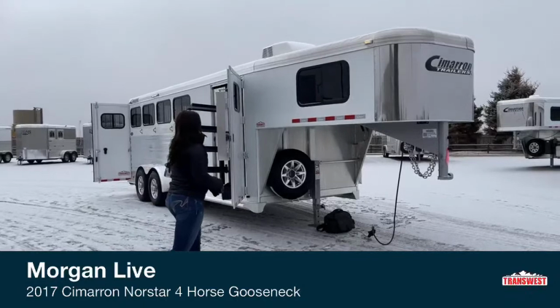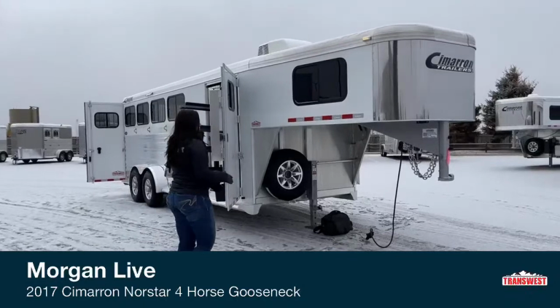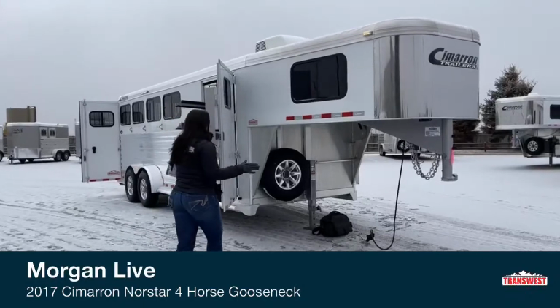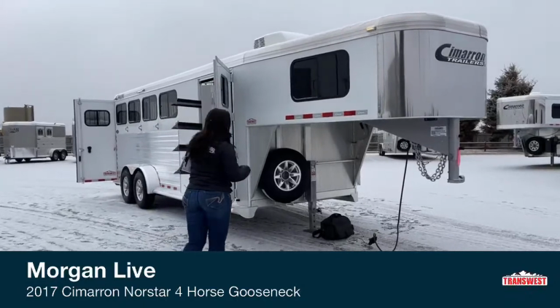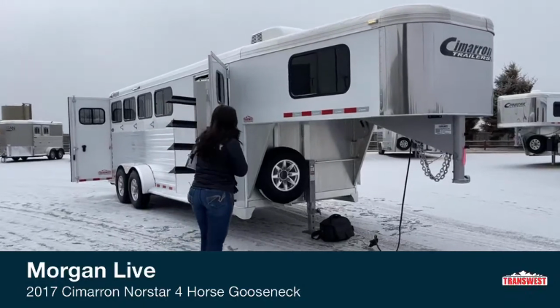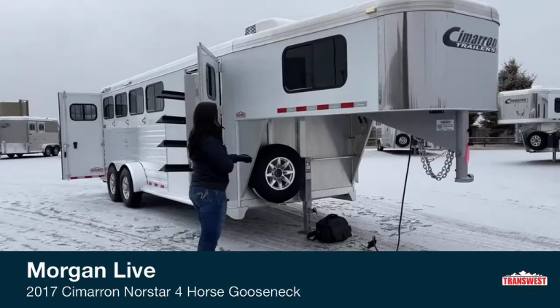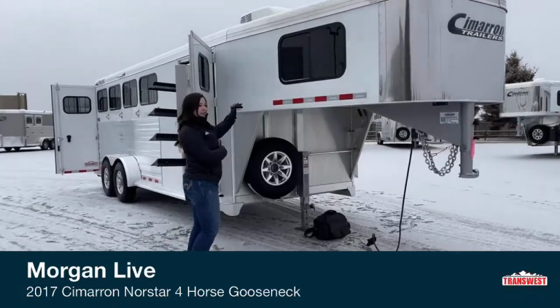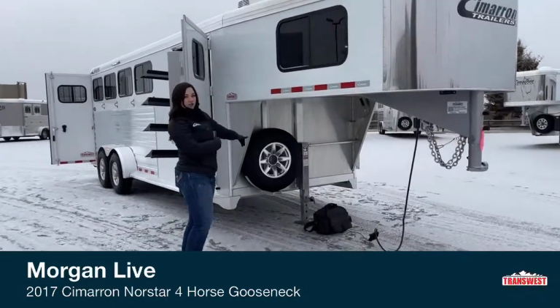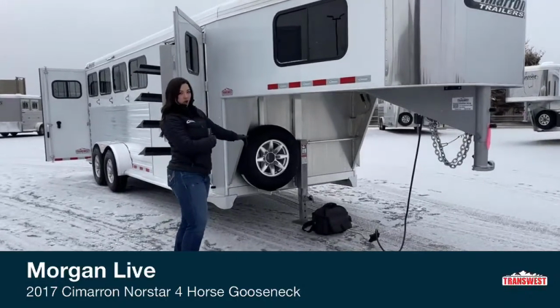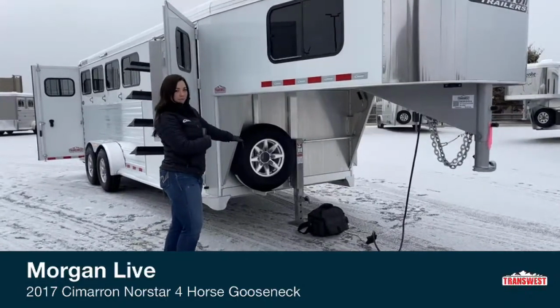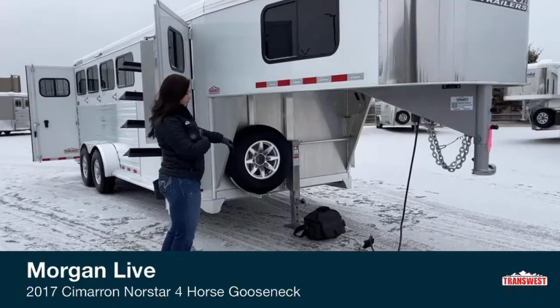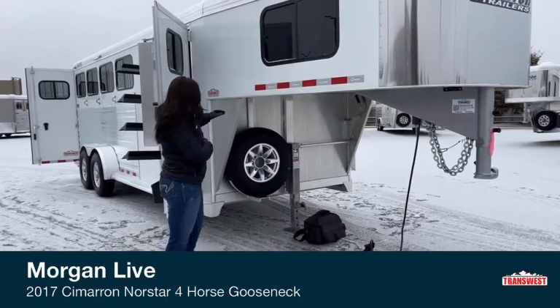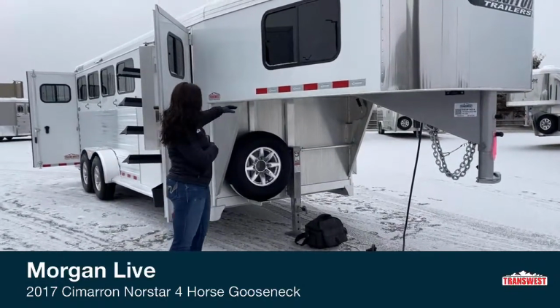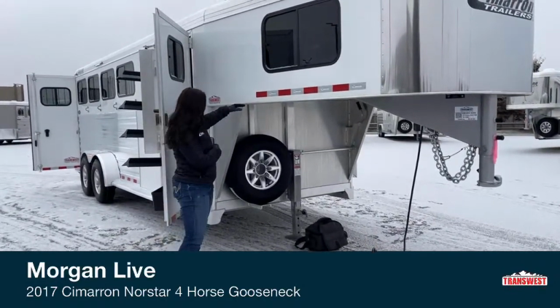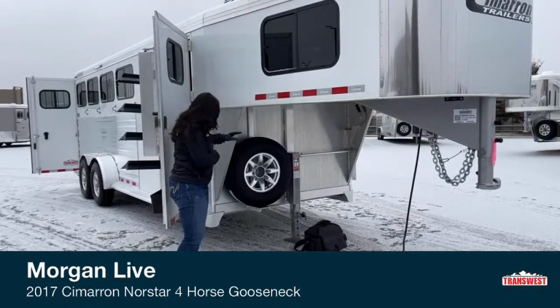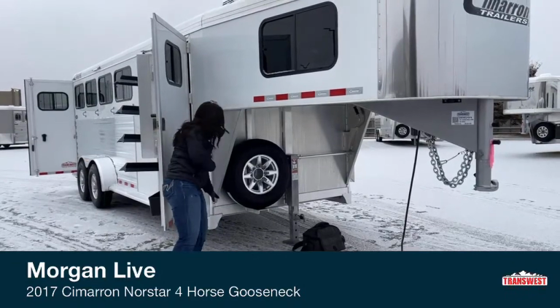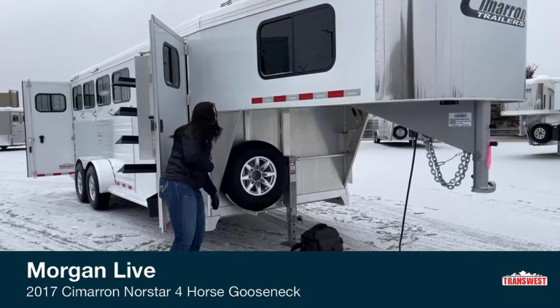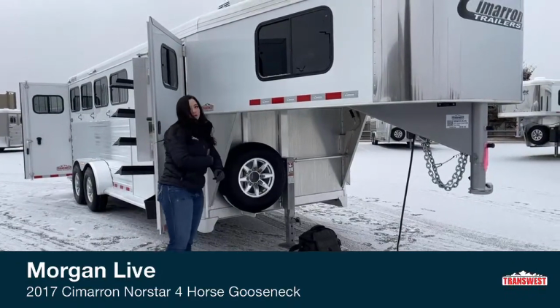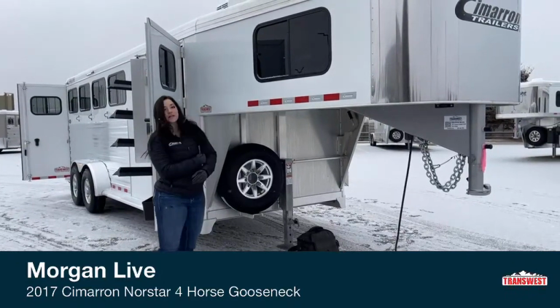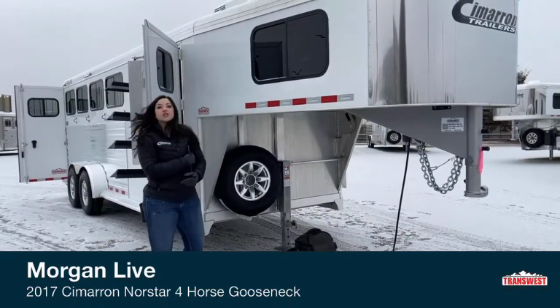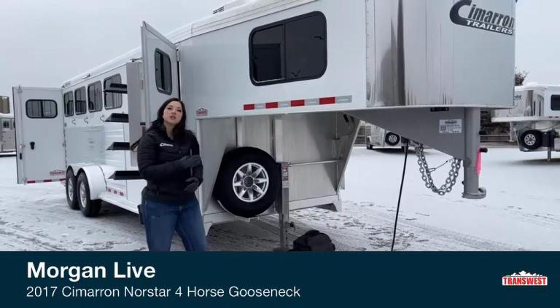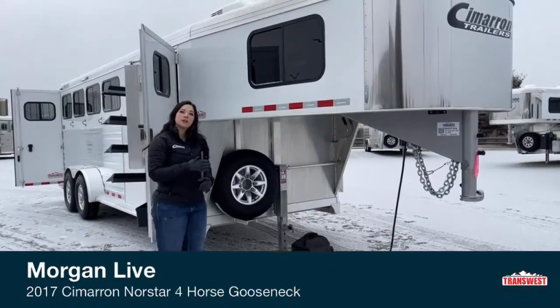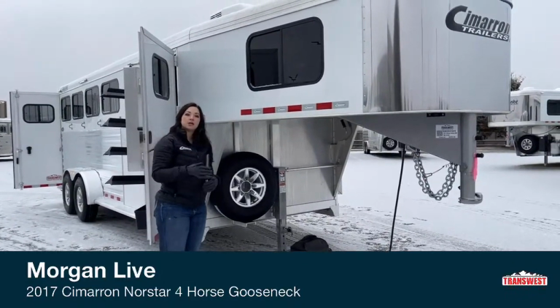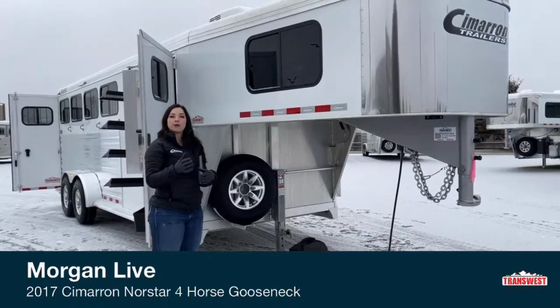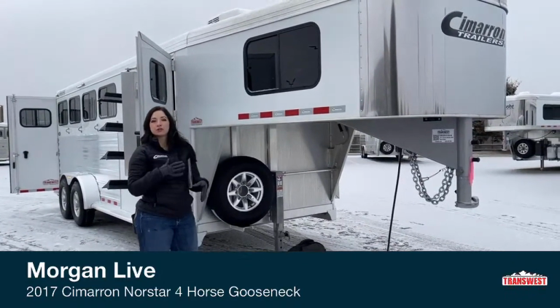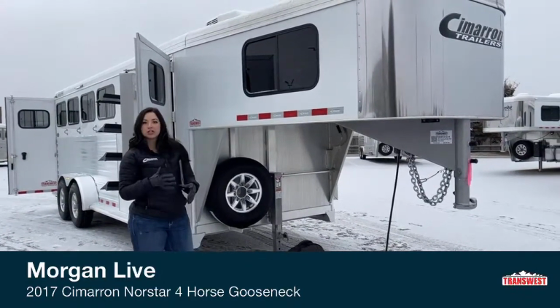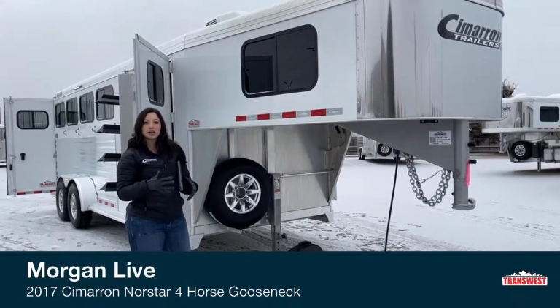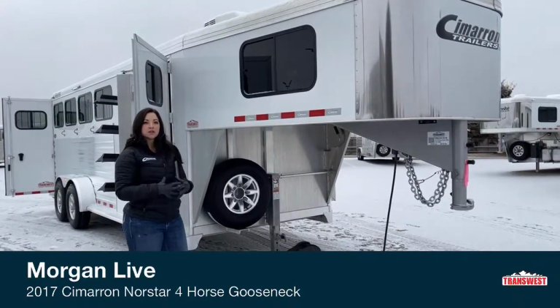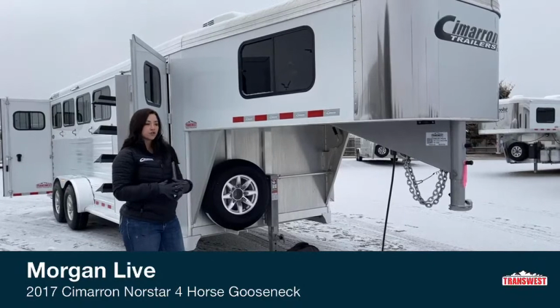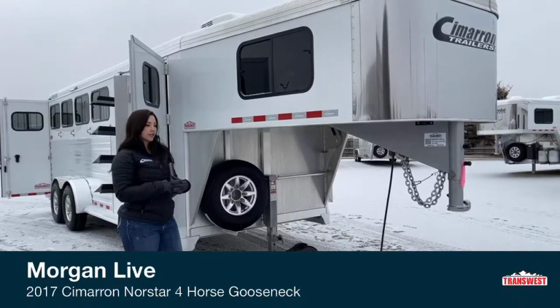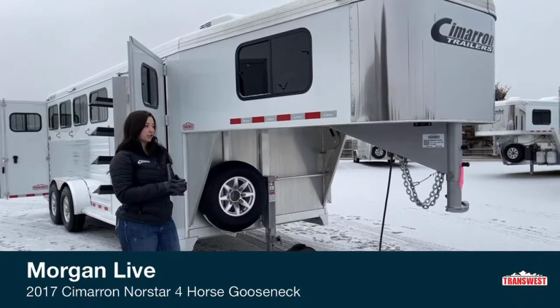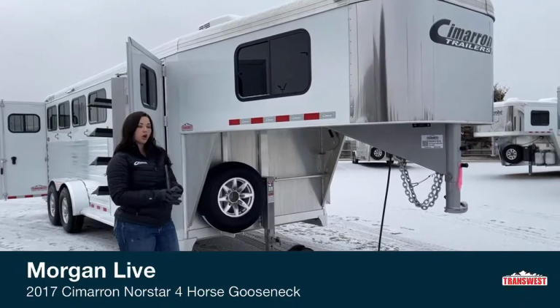We'll start under here. This trailer has a 50-inch gooseneck drop — that's from here down to the floor — with a little bit of 4x4 clearance on it for those trucks that are a little bit taller.